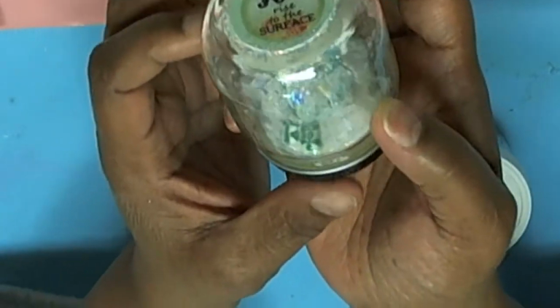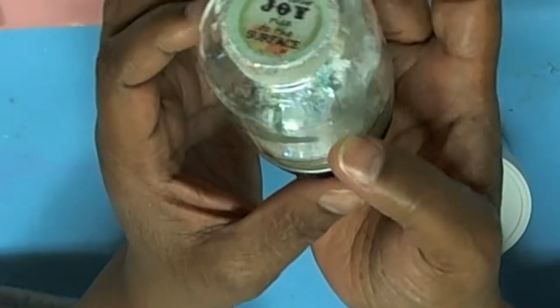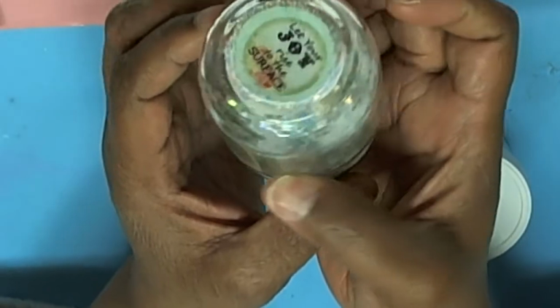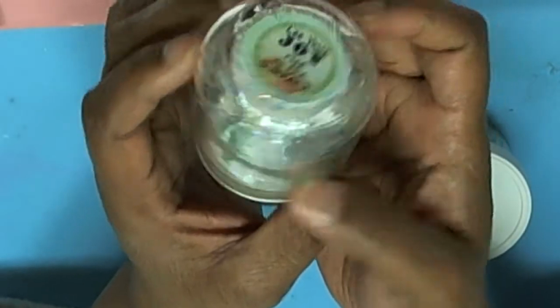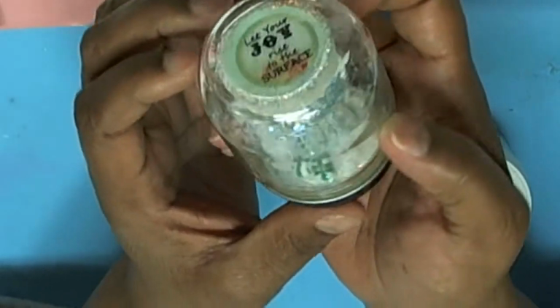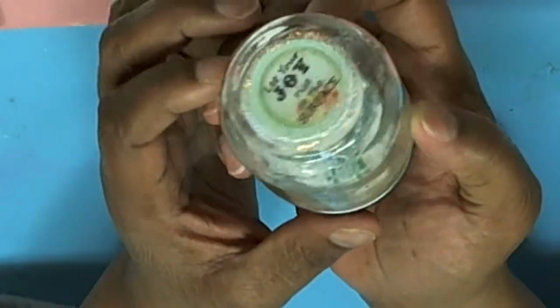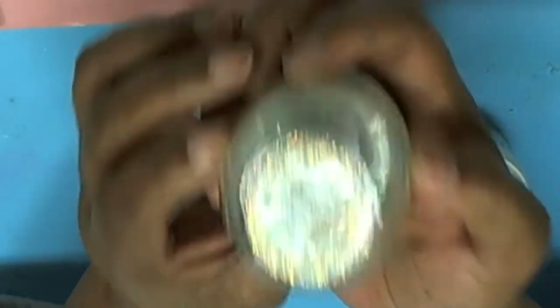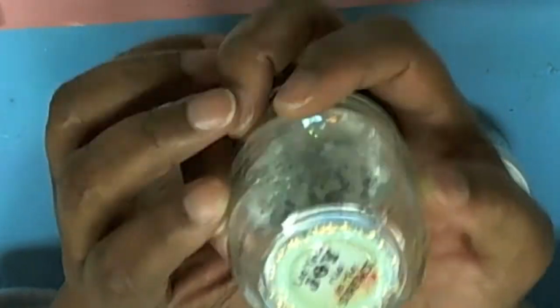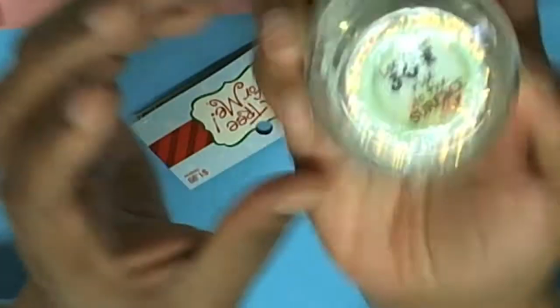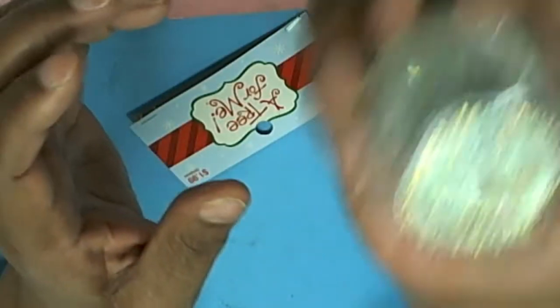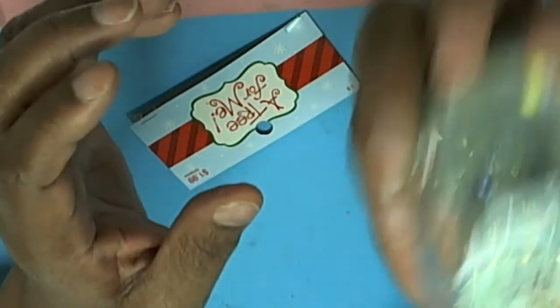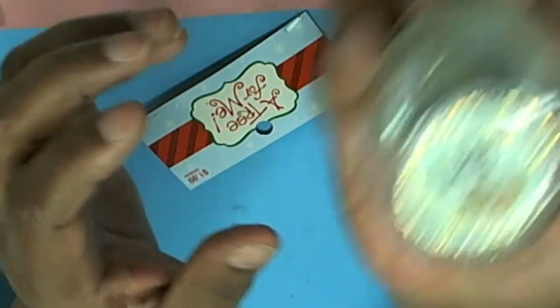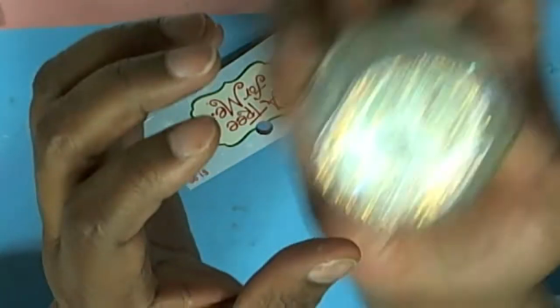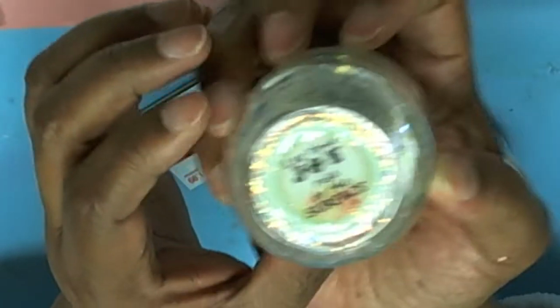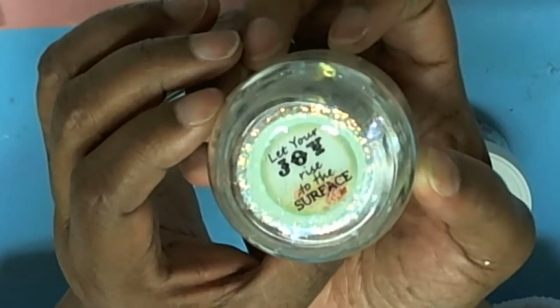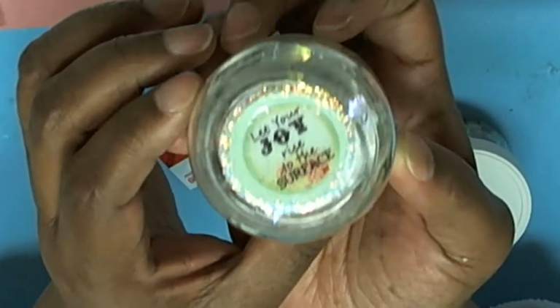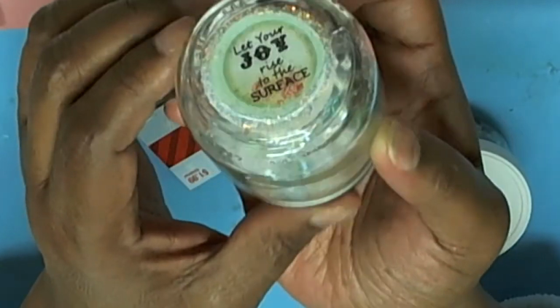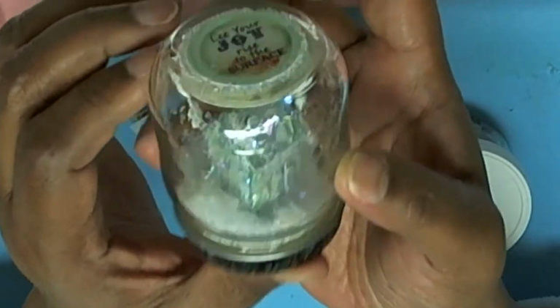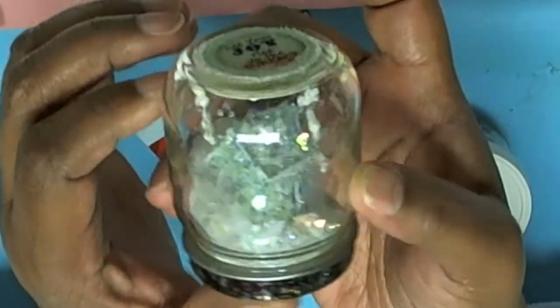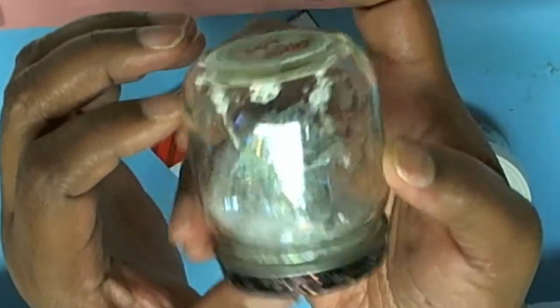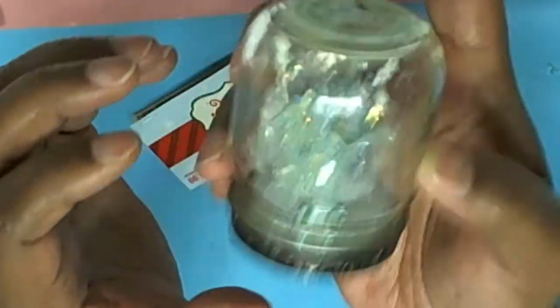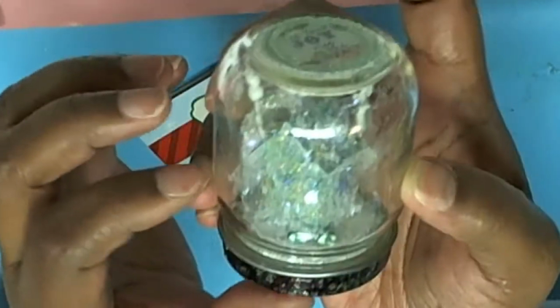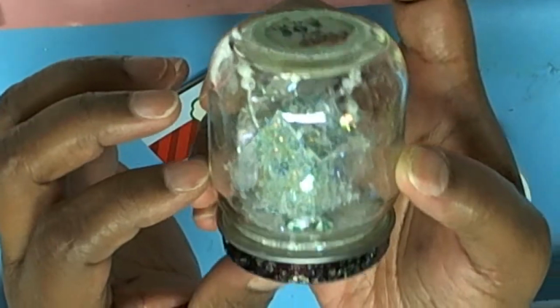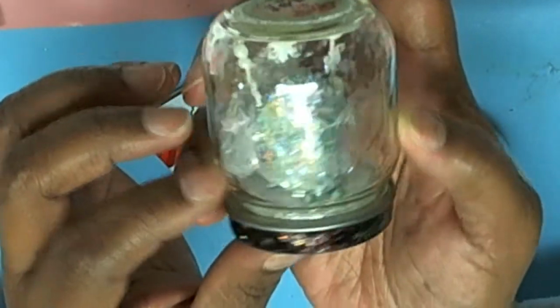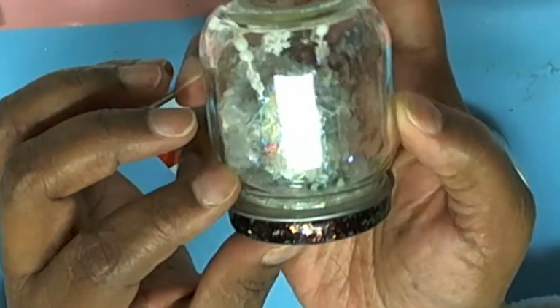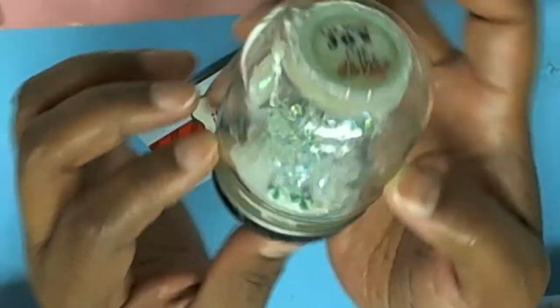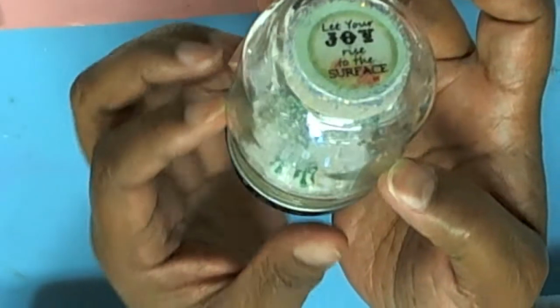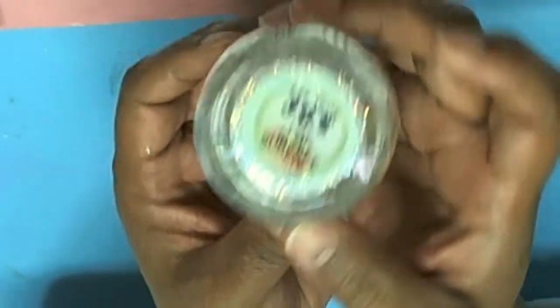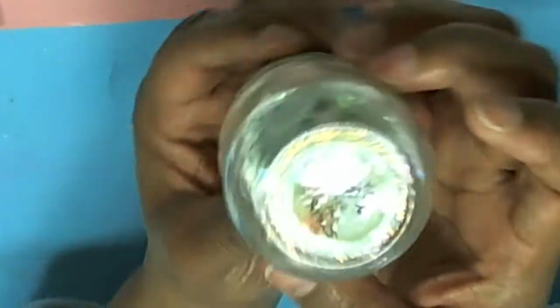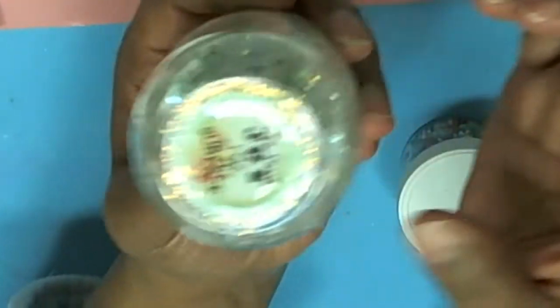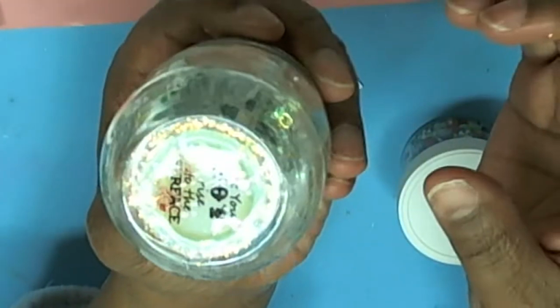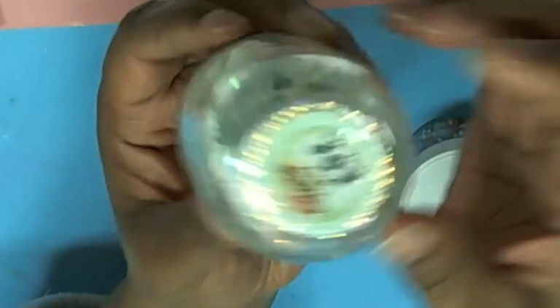Everybody was doing this kind of thing in mason jars and I thought, why not in a baby food jar? It's cheap and small and it's cute.